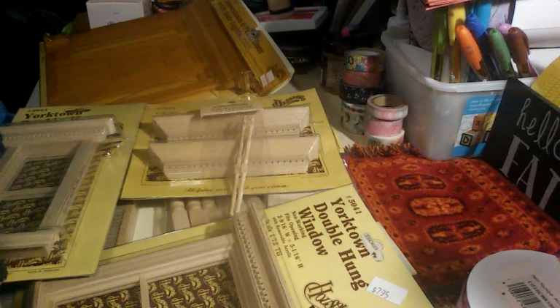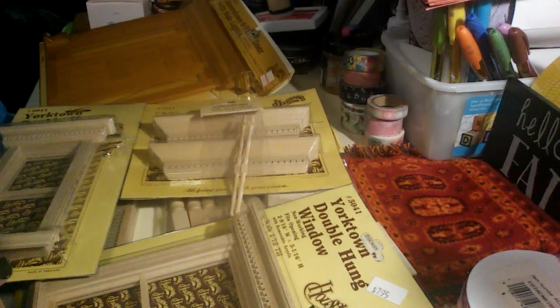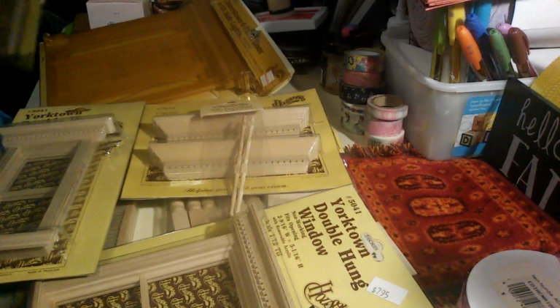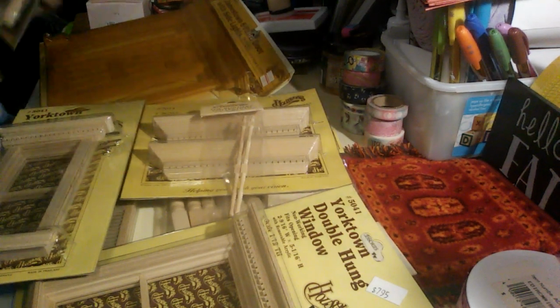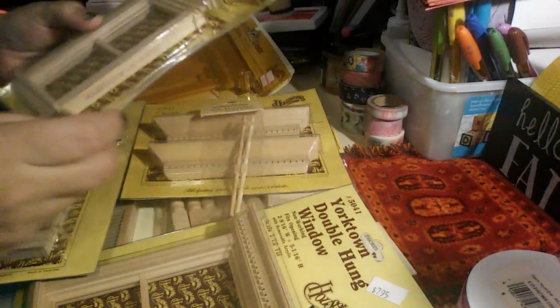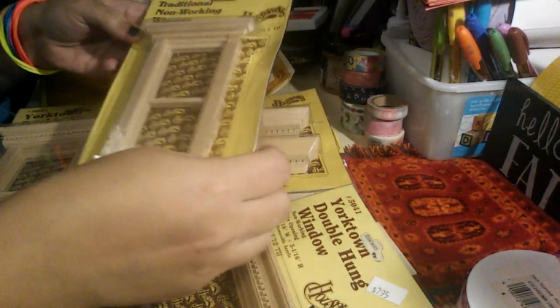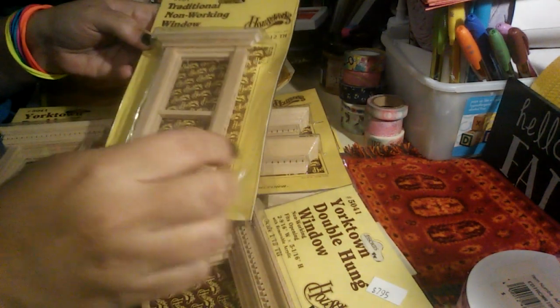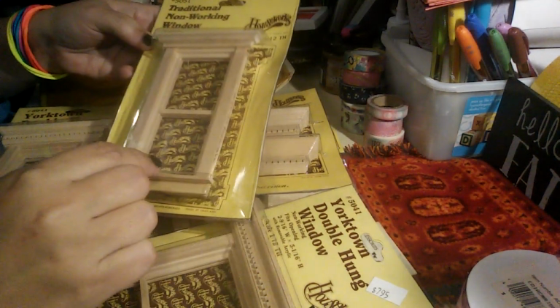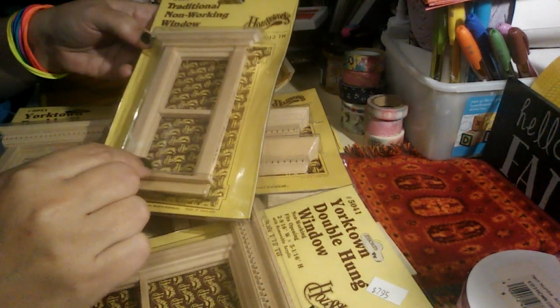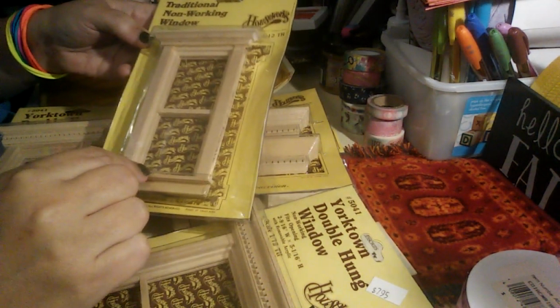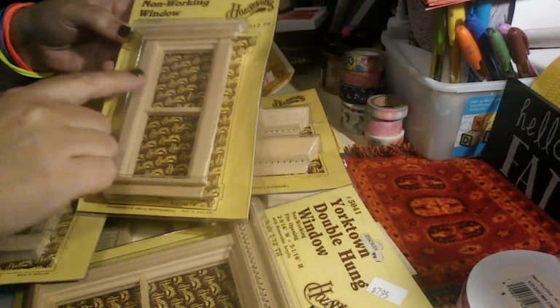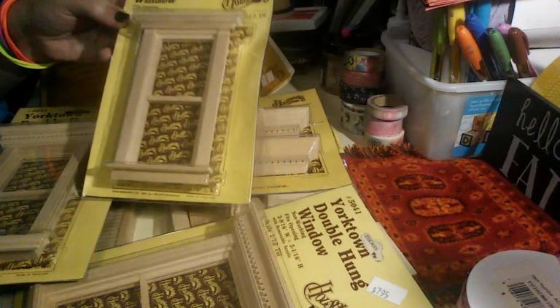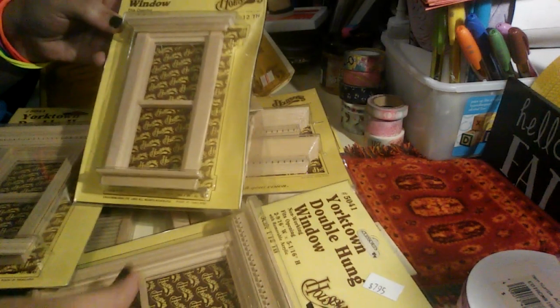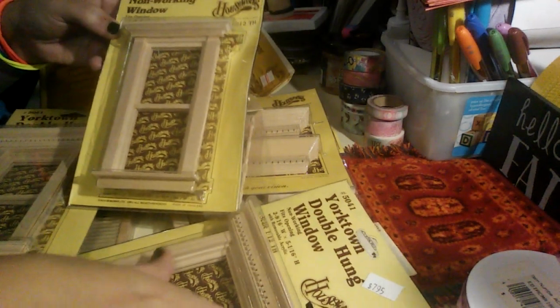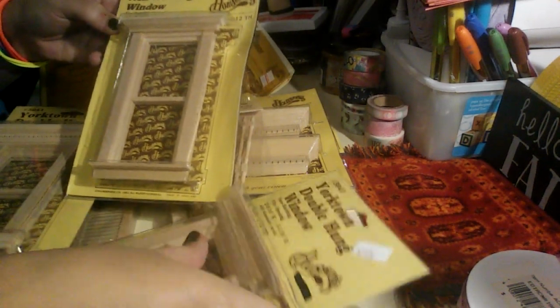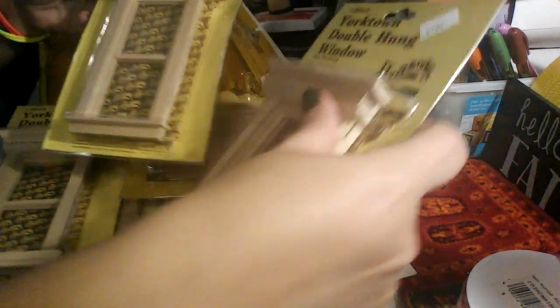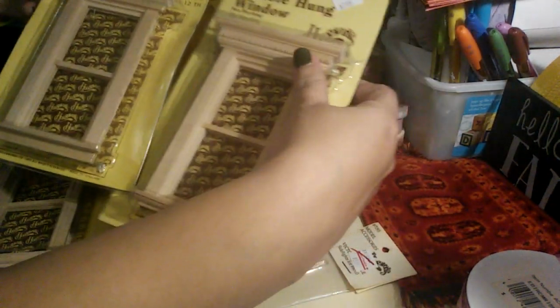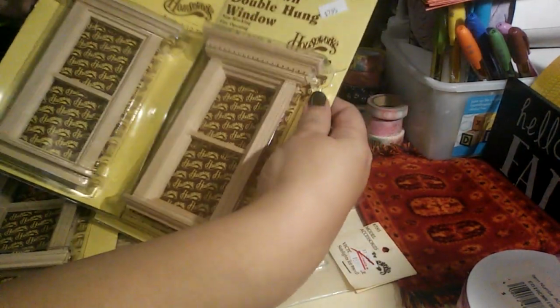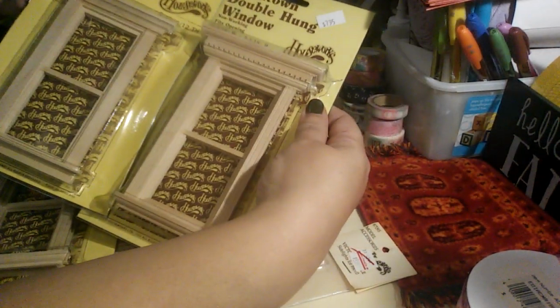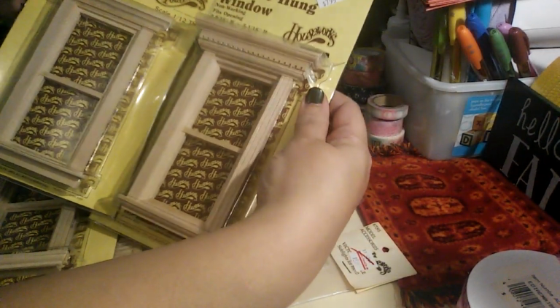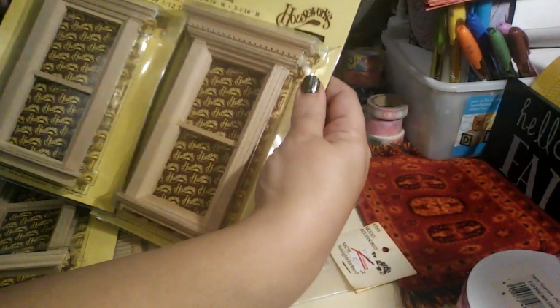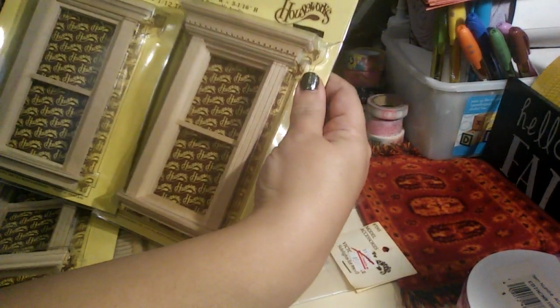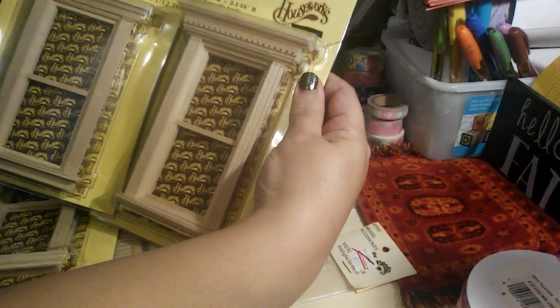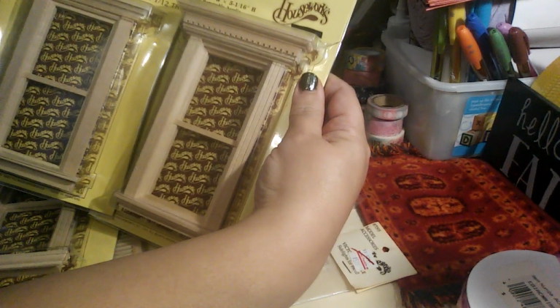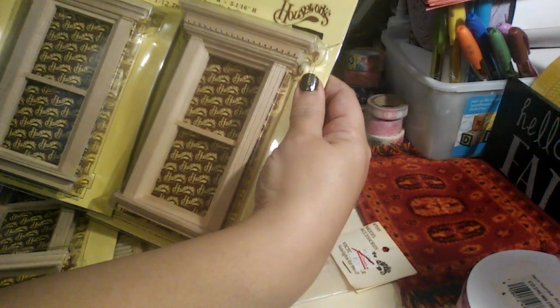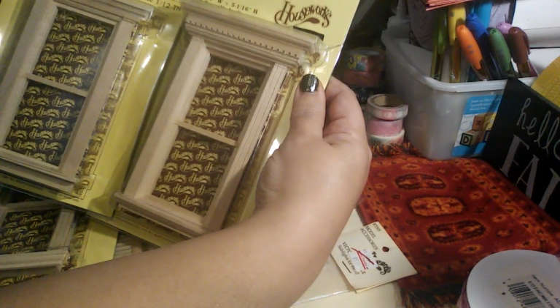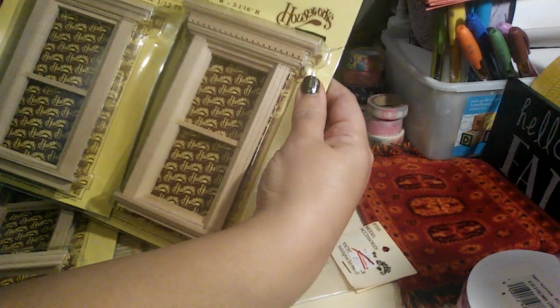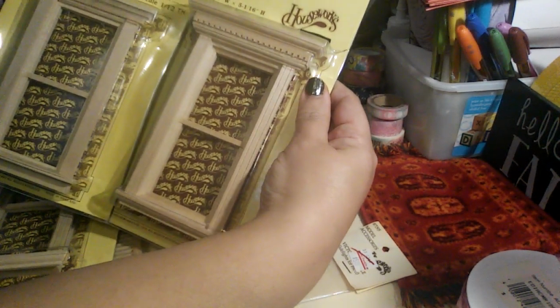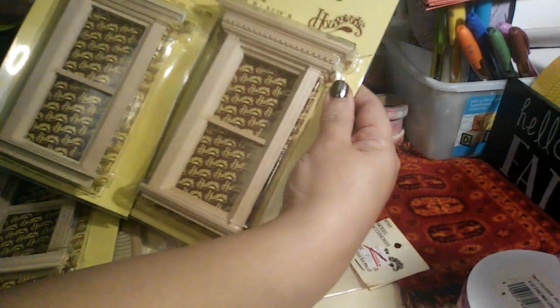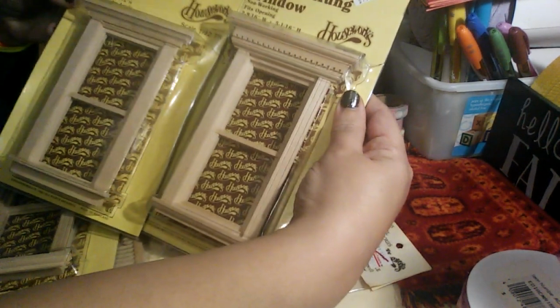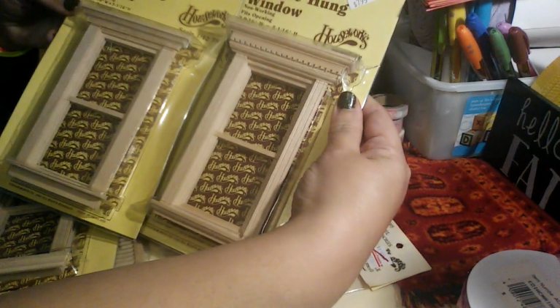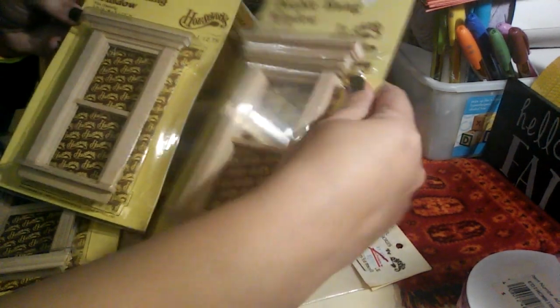Then along with that, this one is a traditional non-working window. It doesn't have all those decorative notes. As you can tell, it's very plain and simple compared to that one.